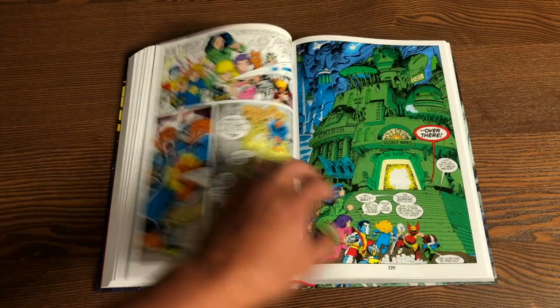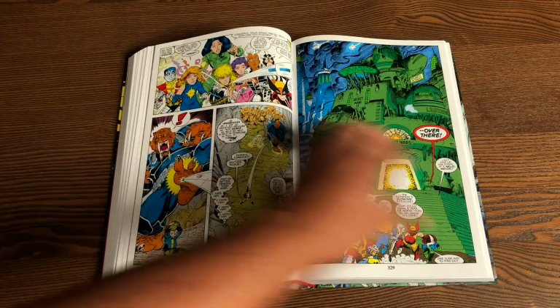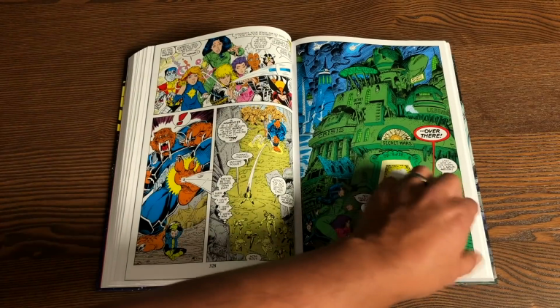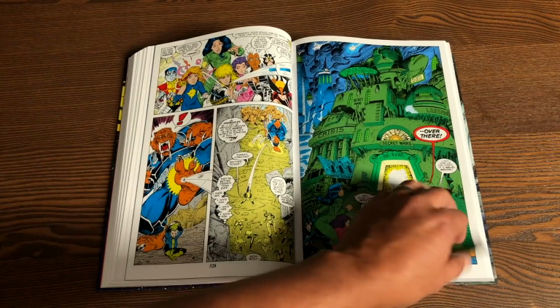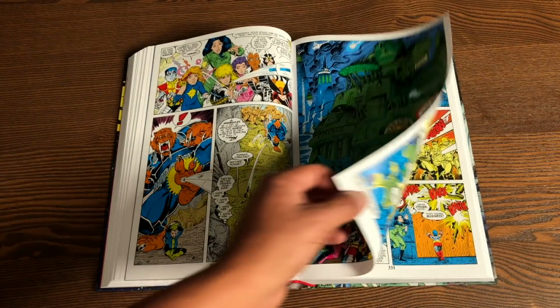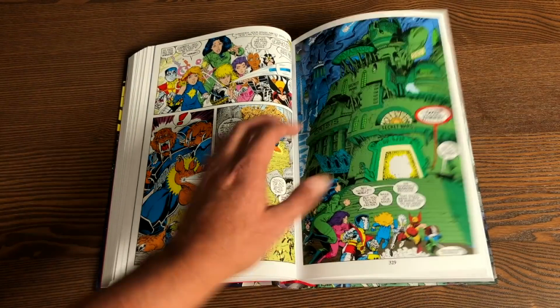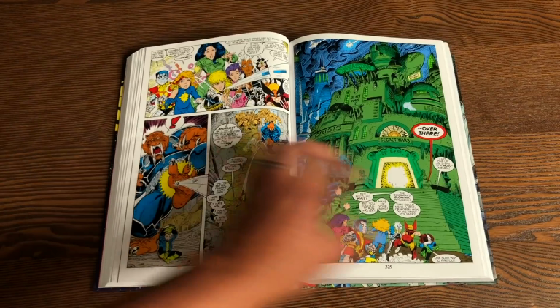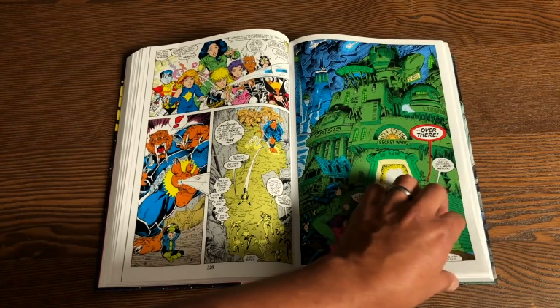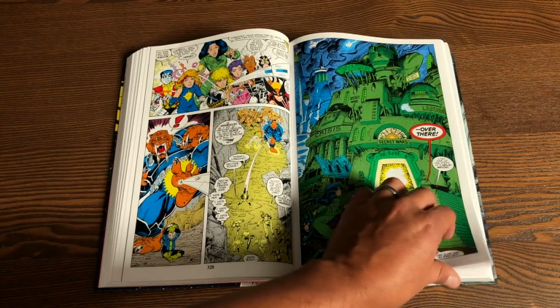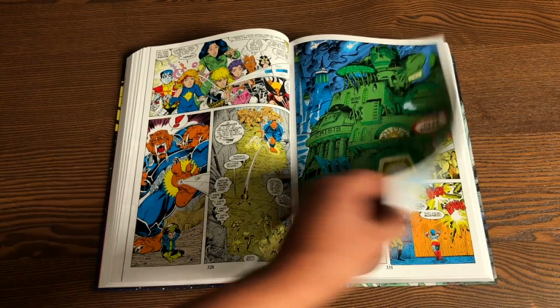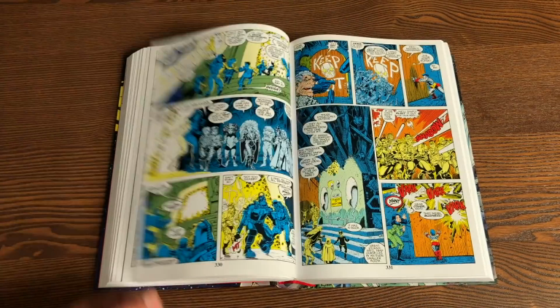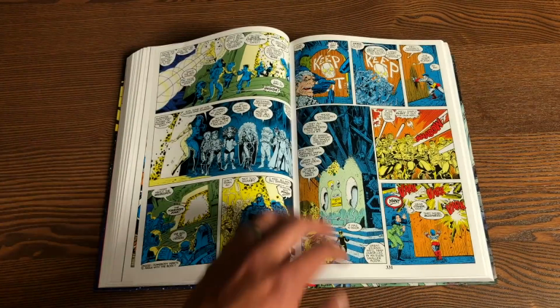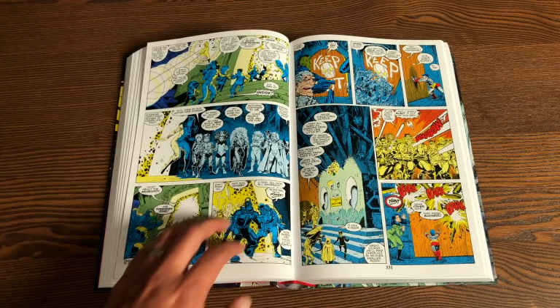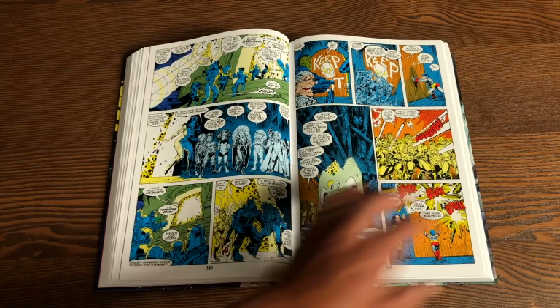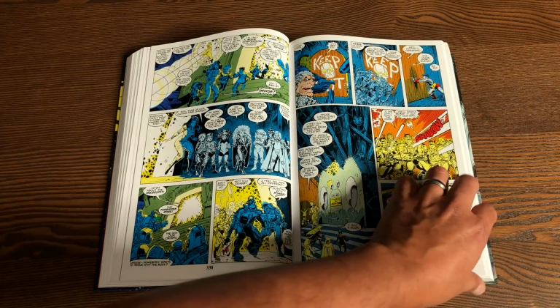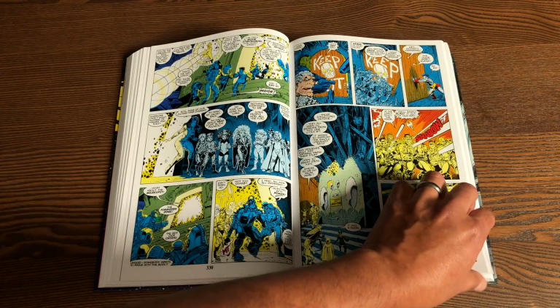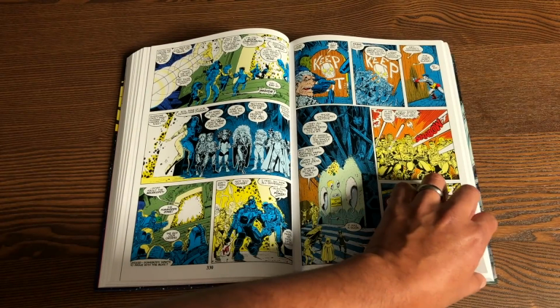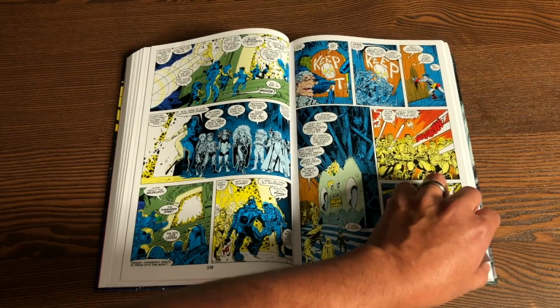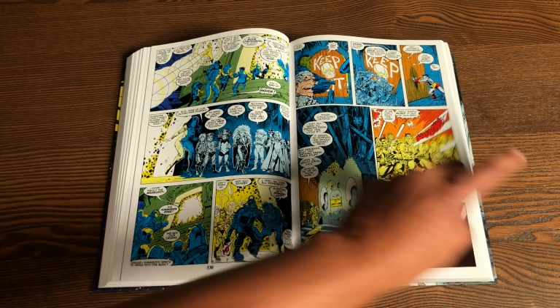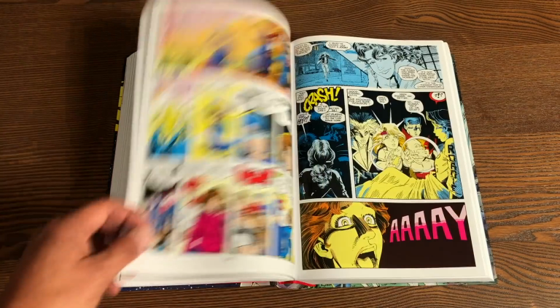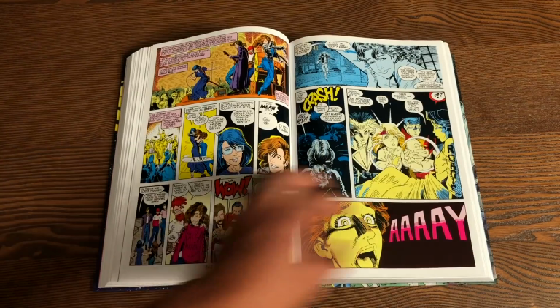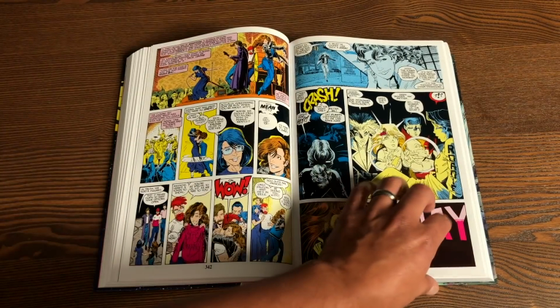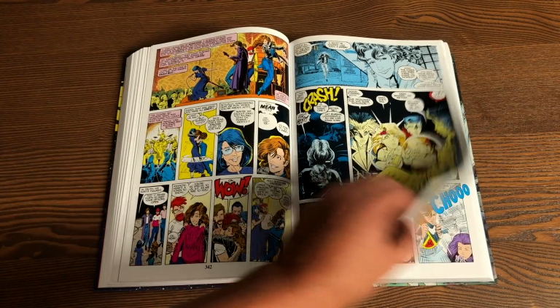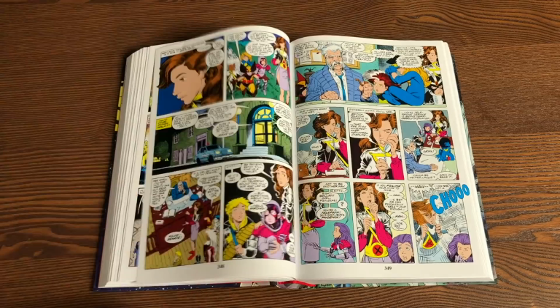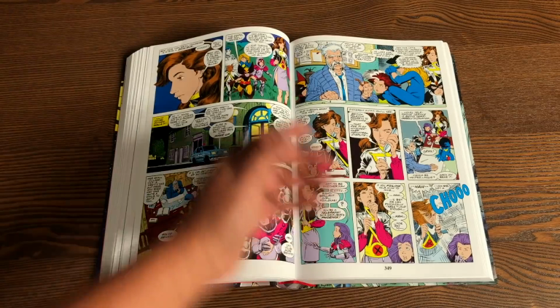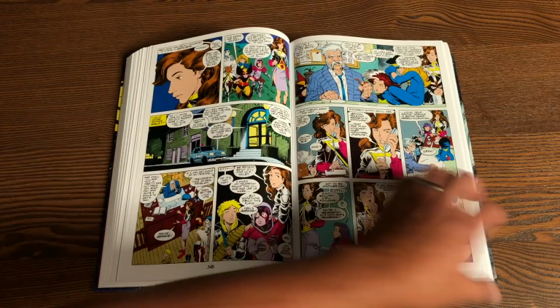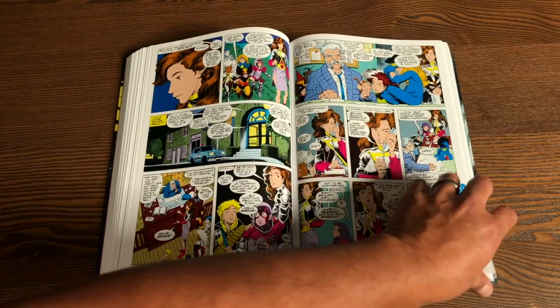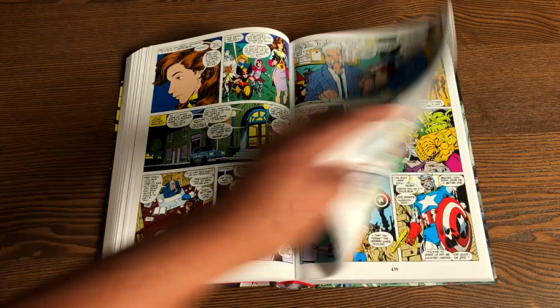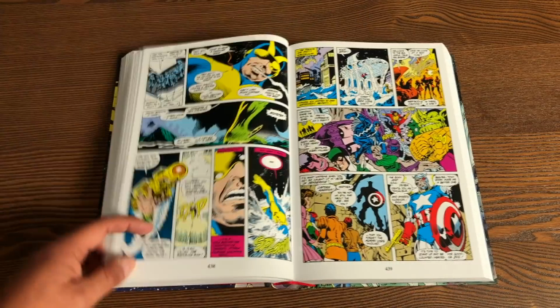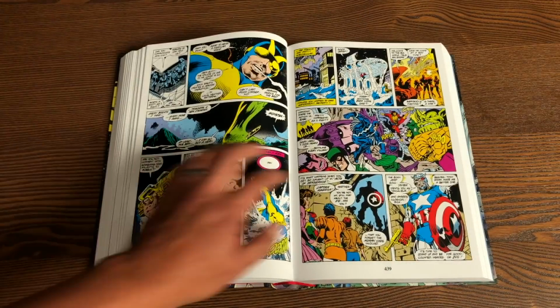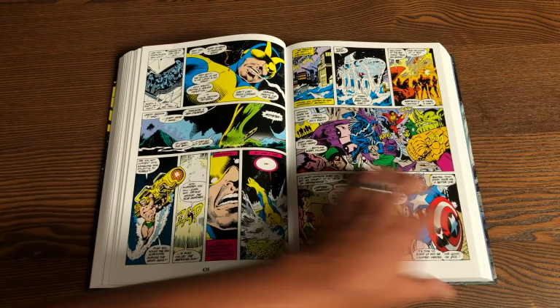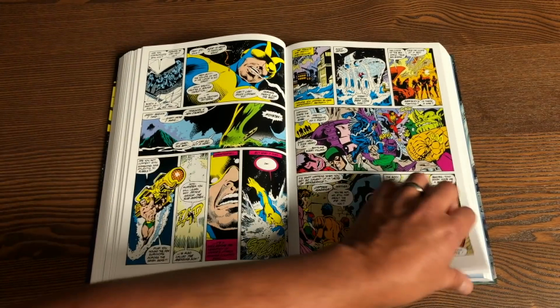Here's the Mojo Mayhem storyline with the return of the X-Babies, and beautiful artwork by Arthur Adams. Terry Austin does the inks, and then Bob Wysick does some of the inks later on.